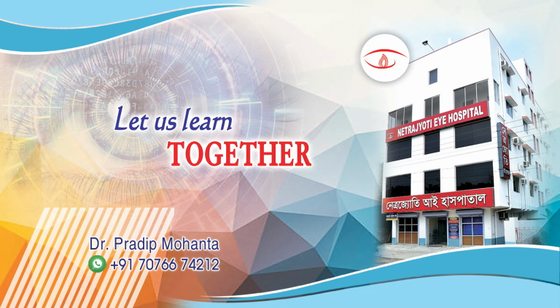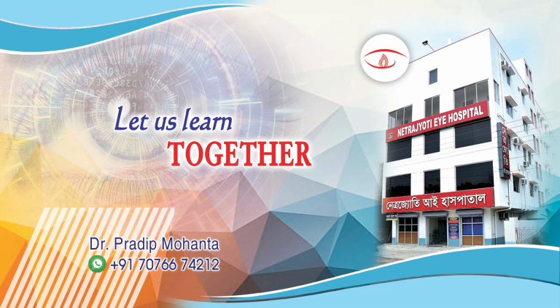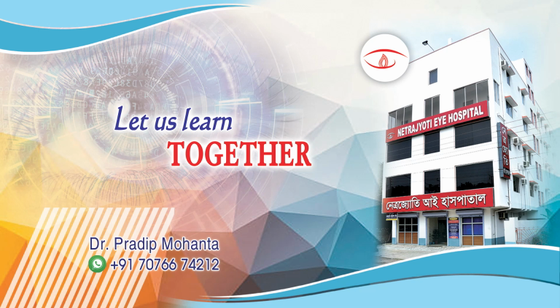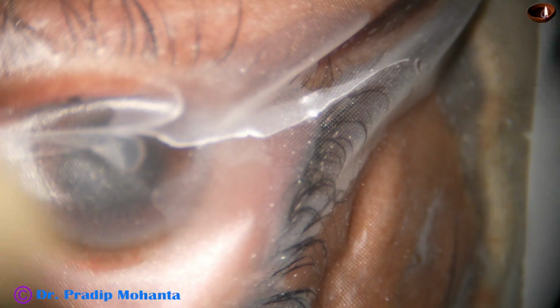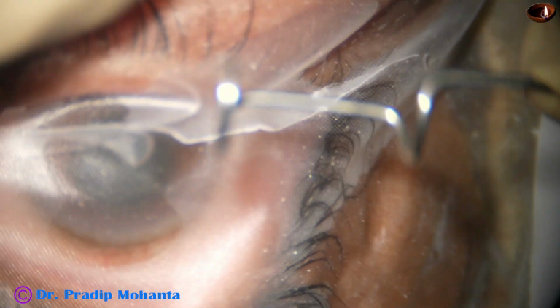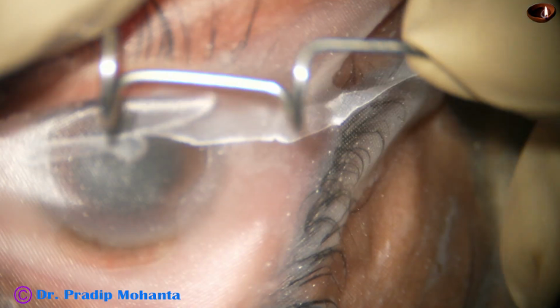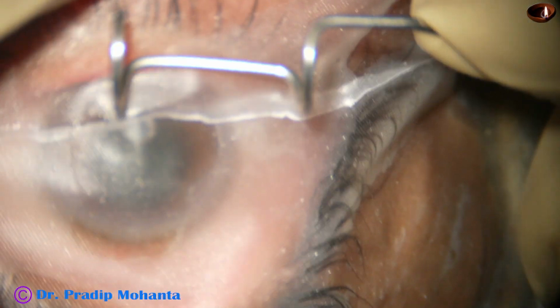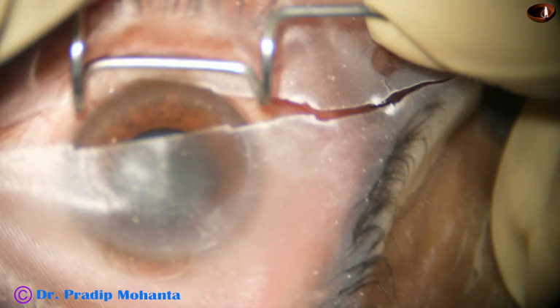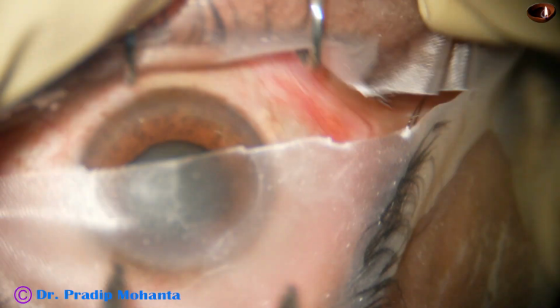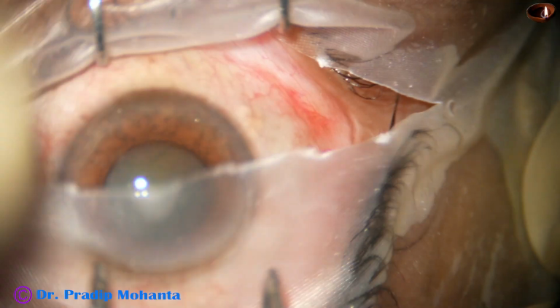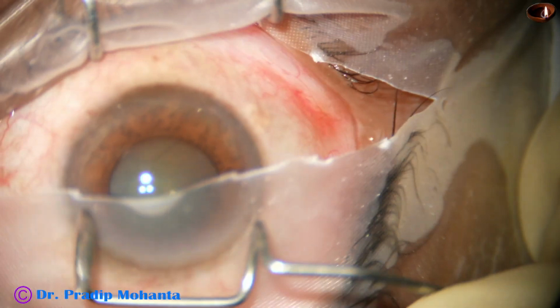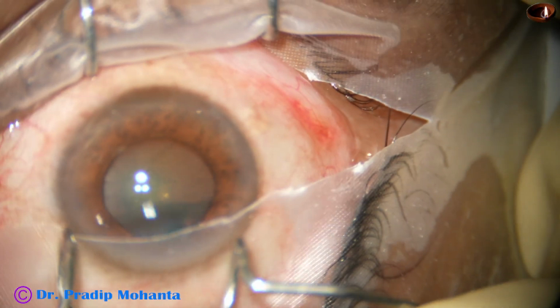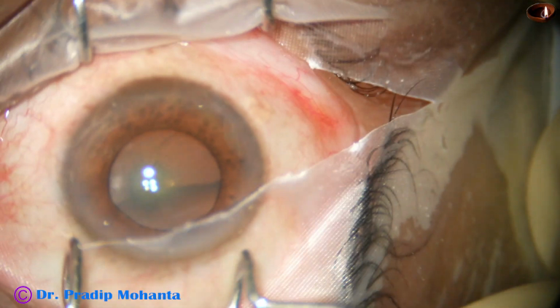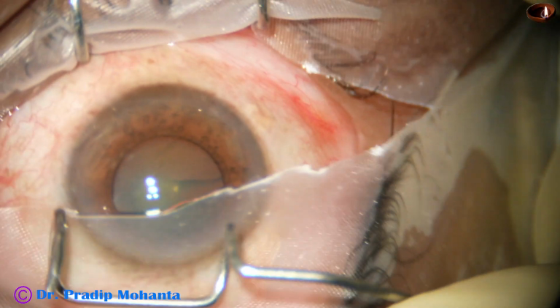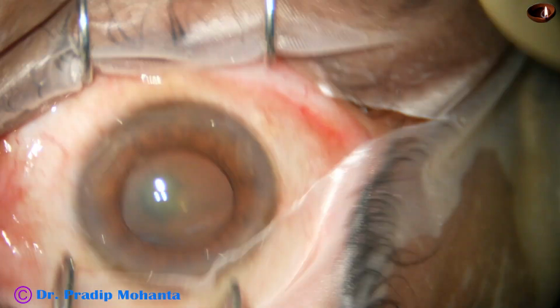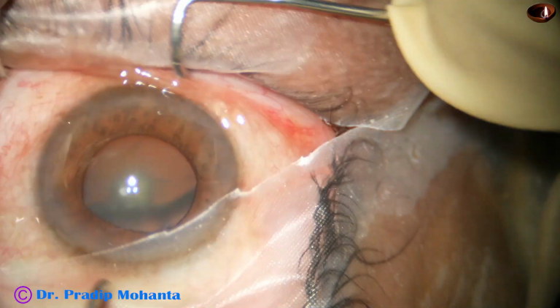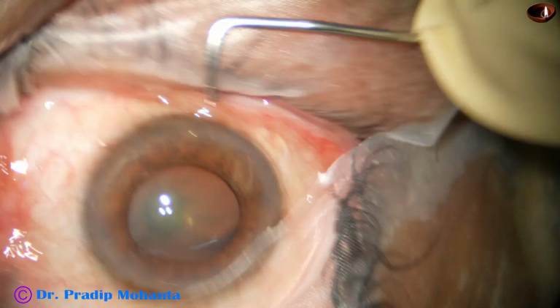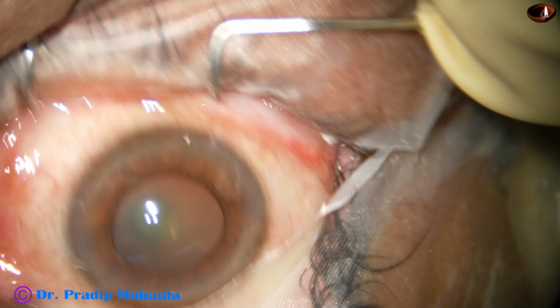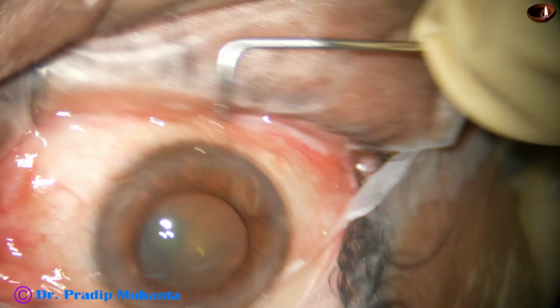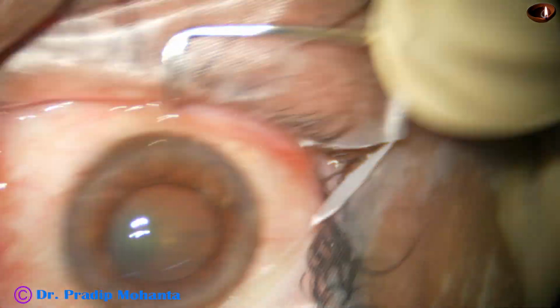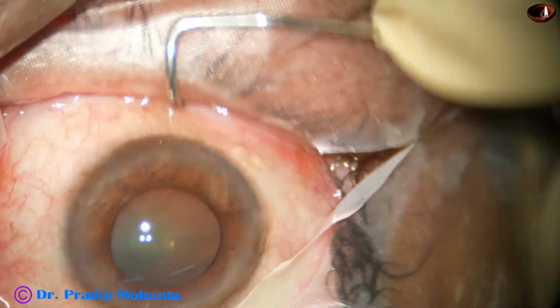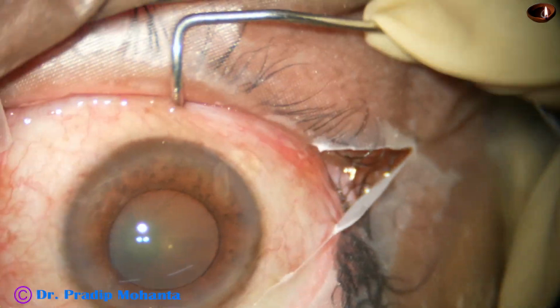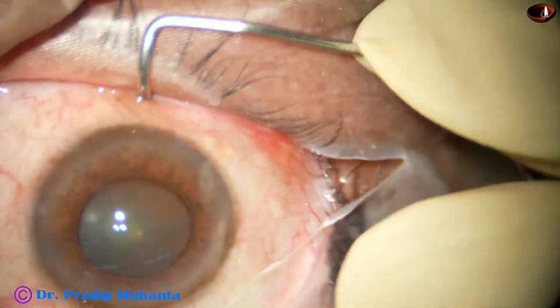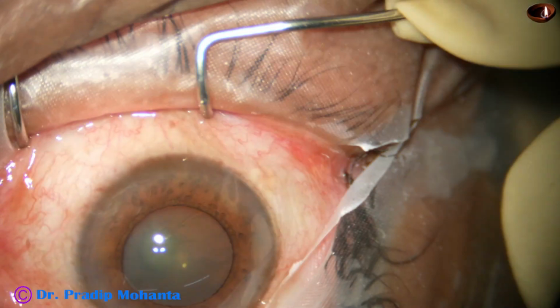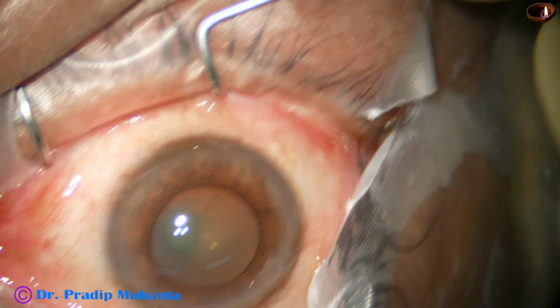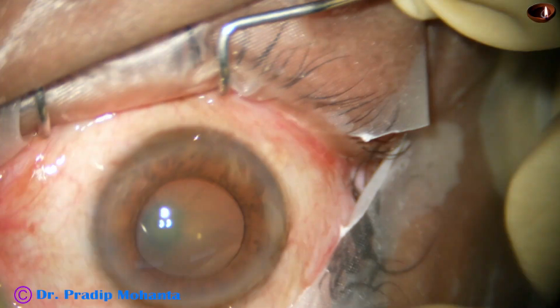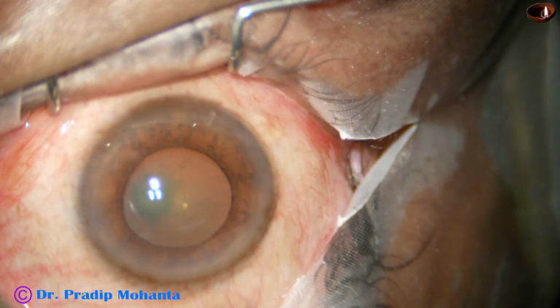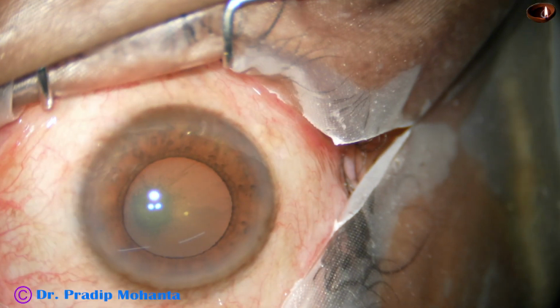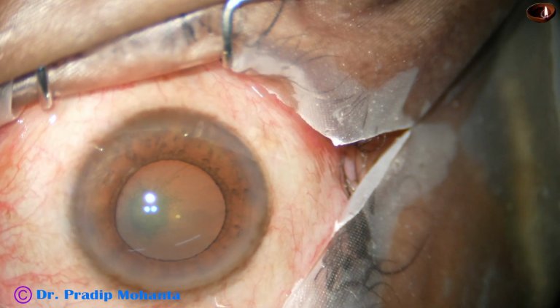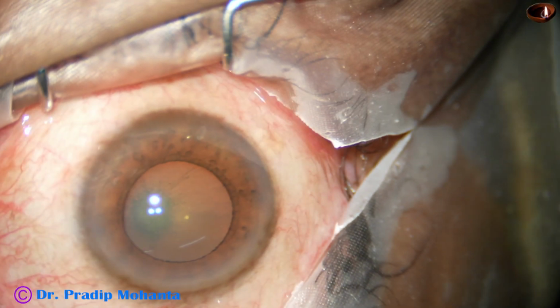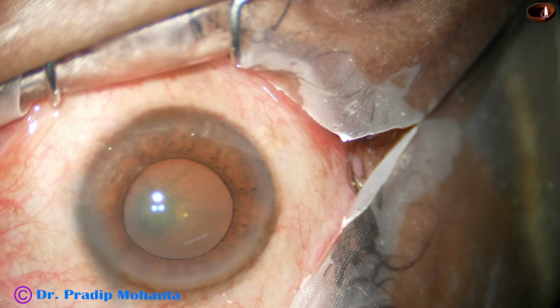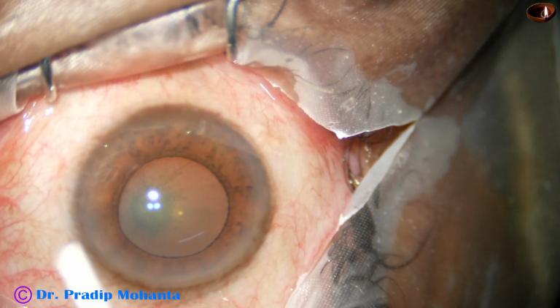Let us observe this surgery. The patient is 25 years old, having benign enlargement of the prostate gland, and the patient is on Tamsulosin.